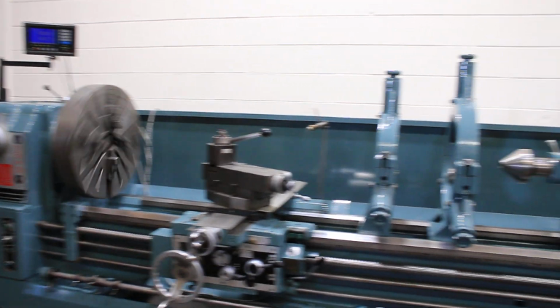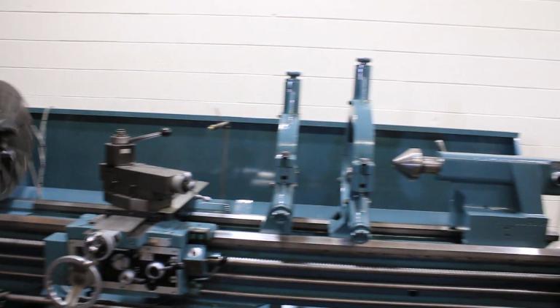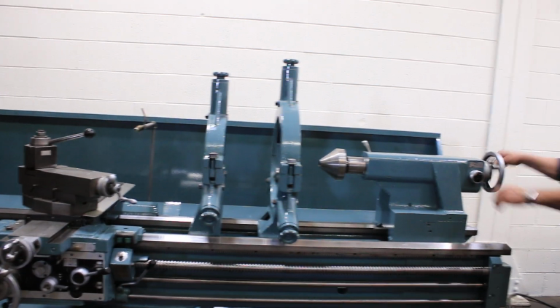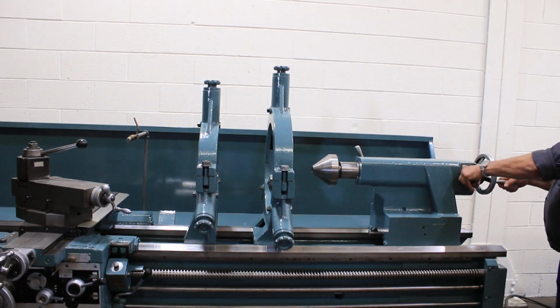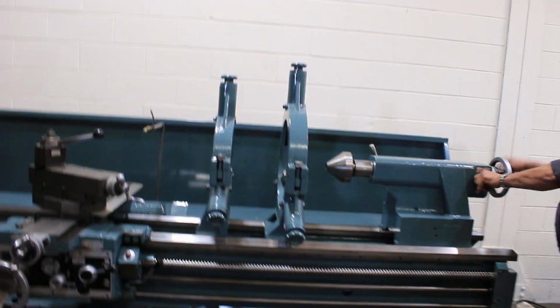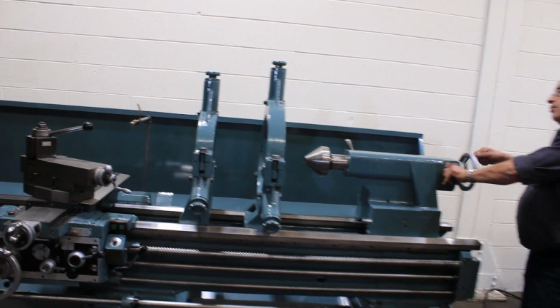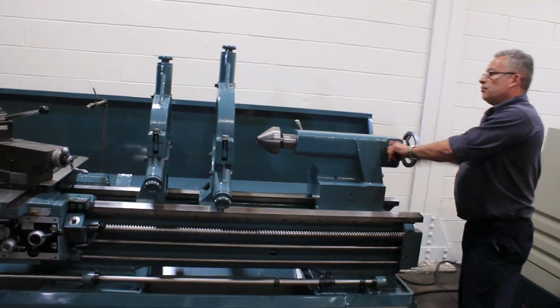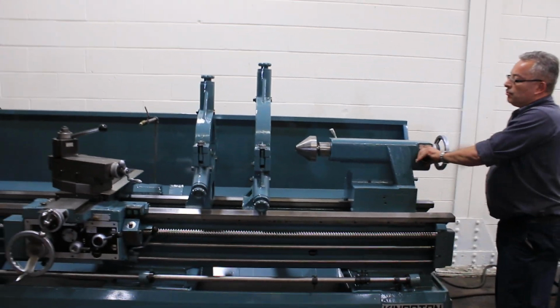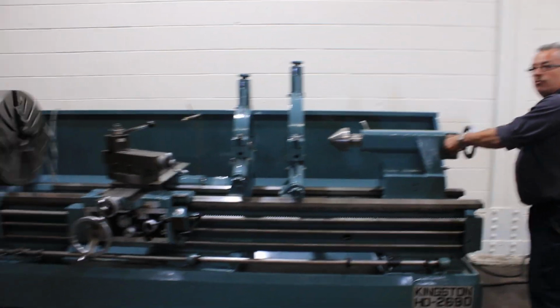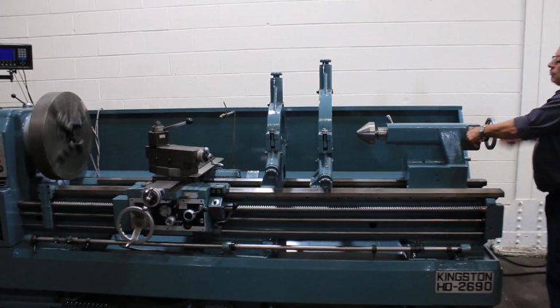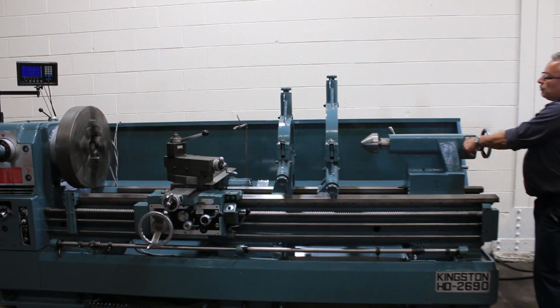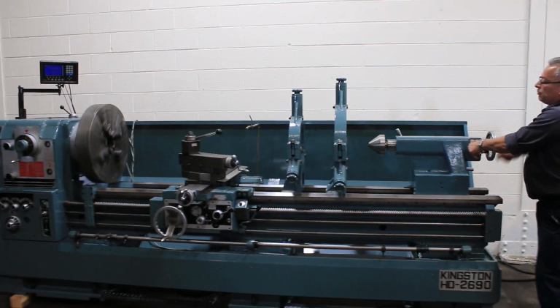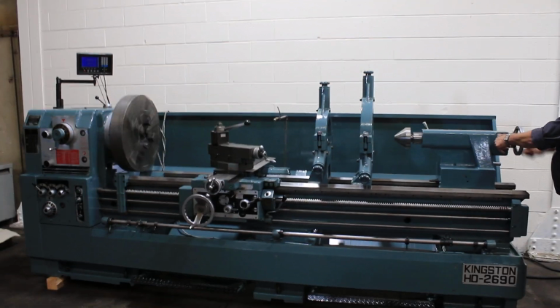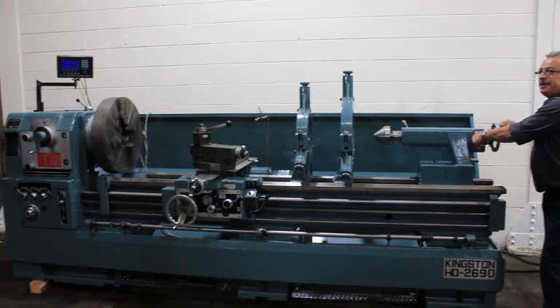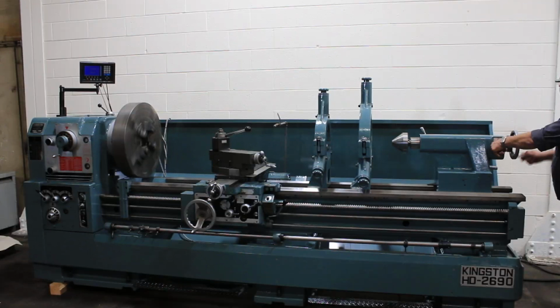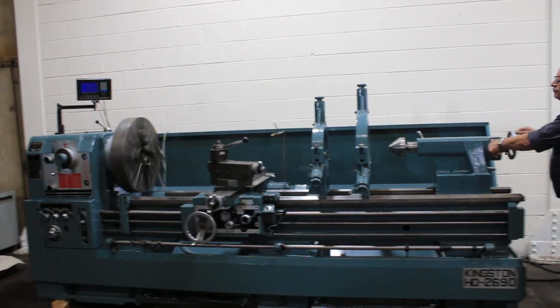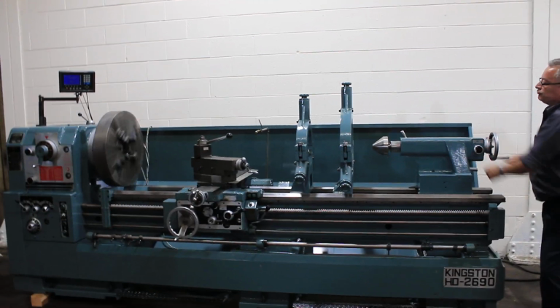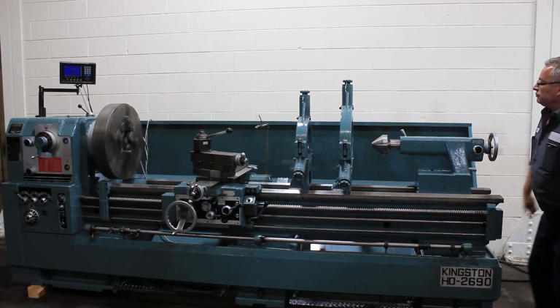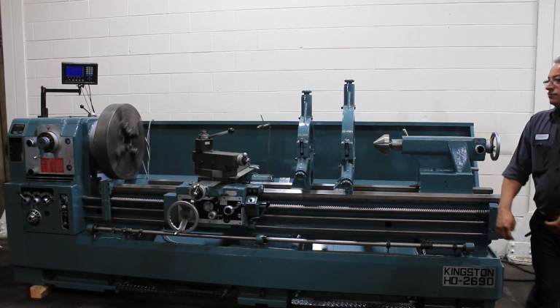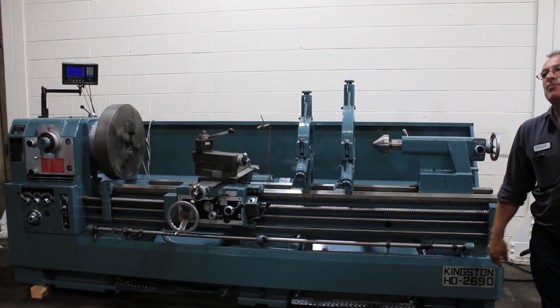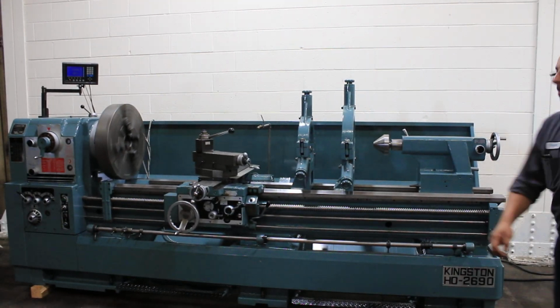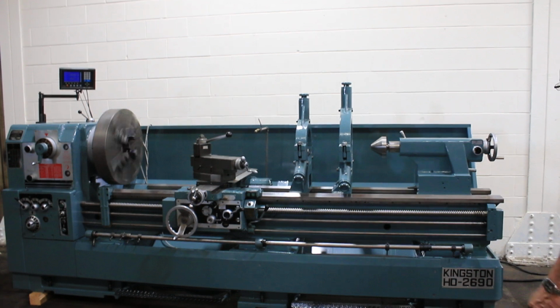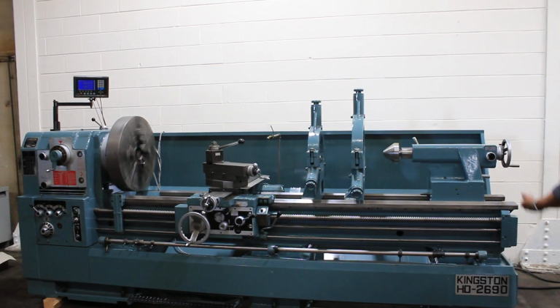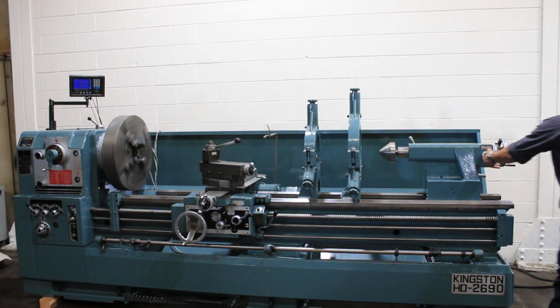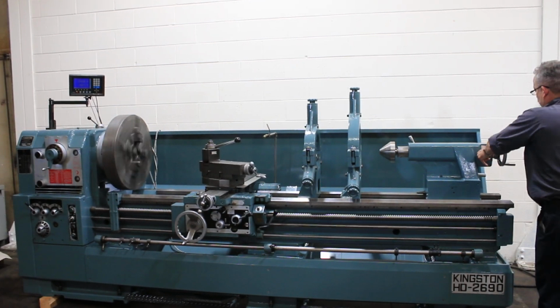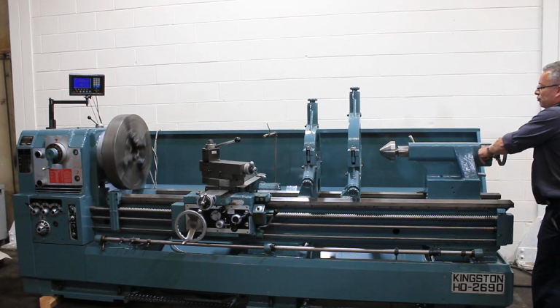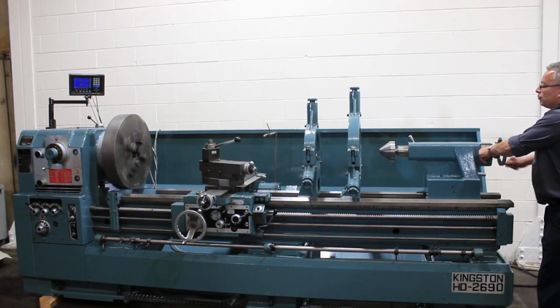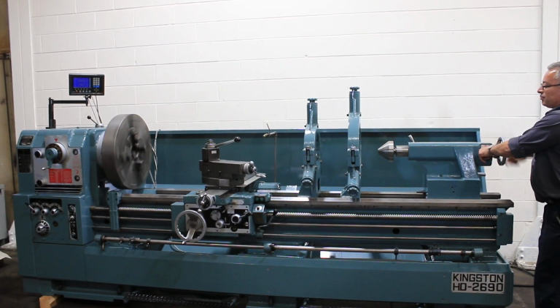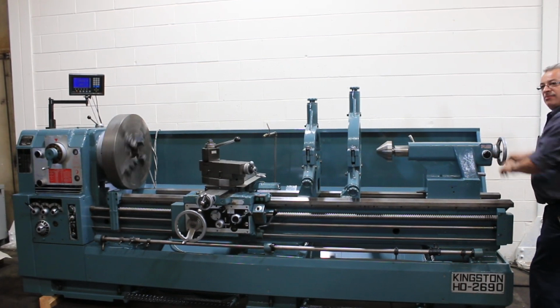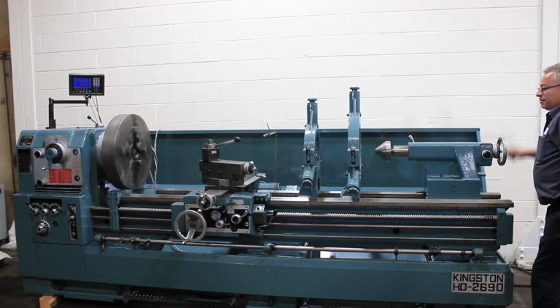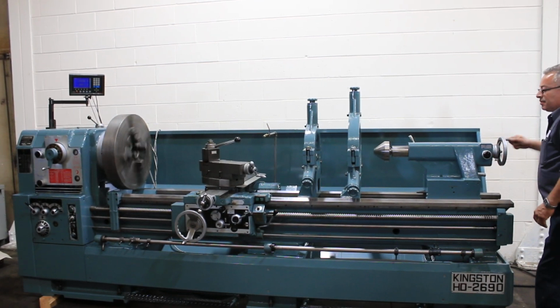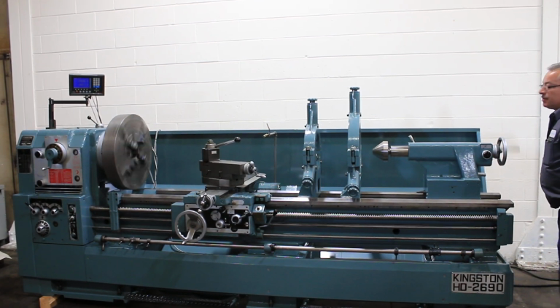Tail stock. It is a two-speed tail stock. That is fine, and that is rapid. It has two settings.